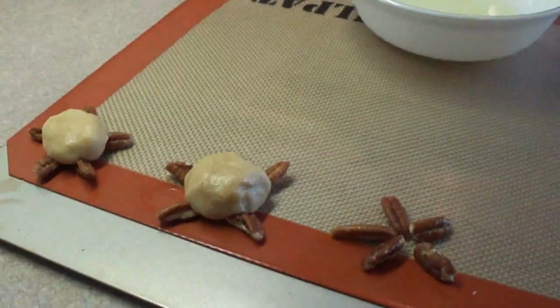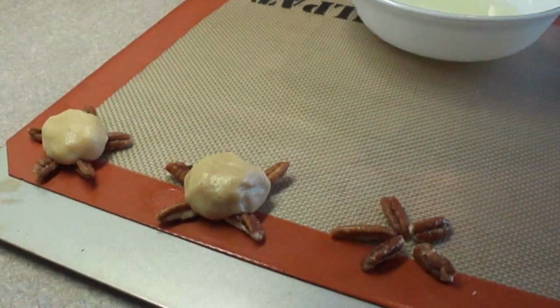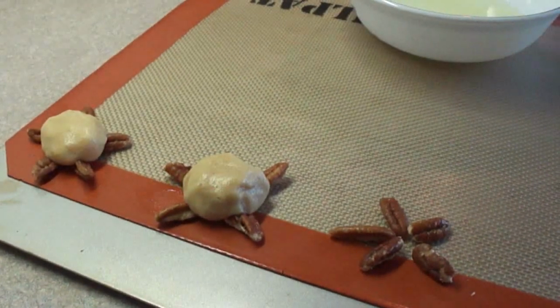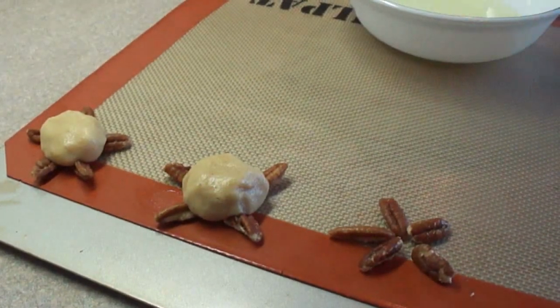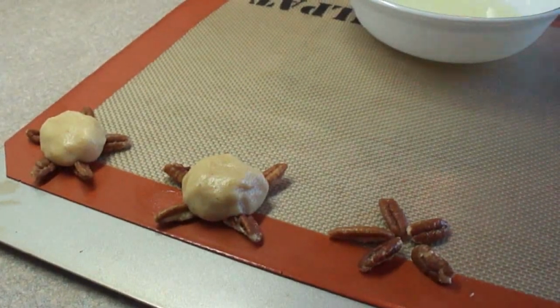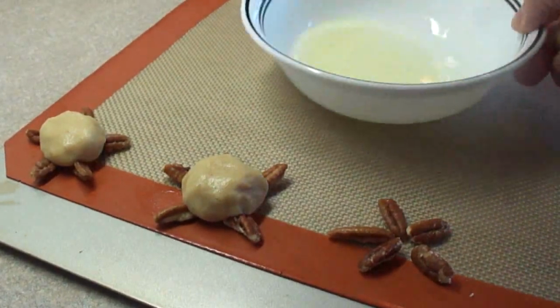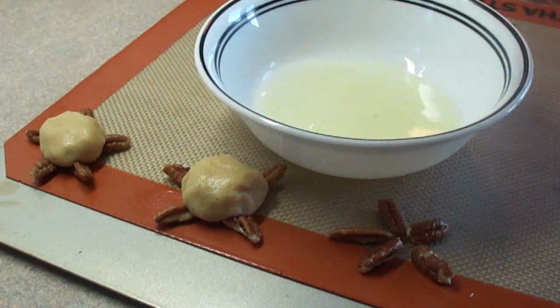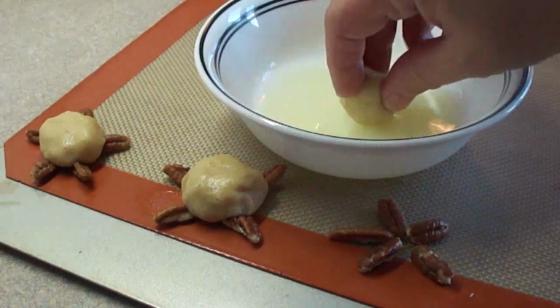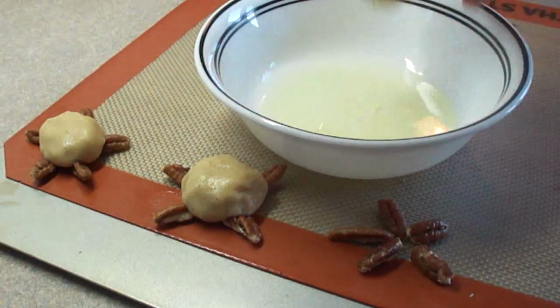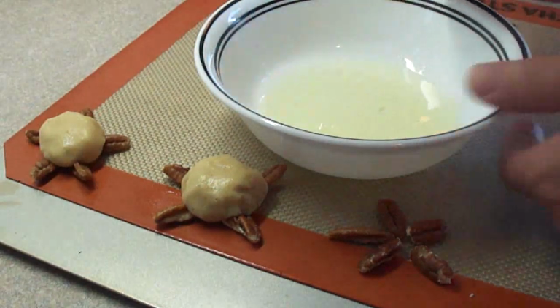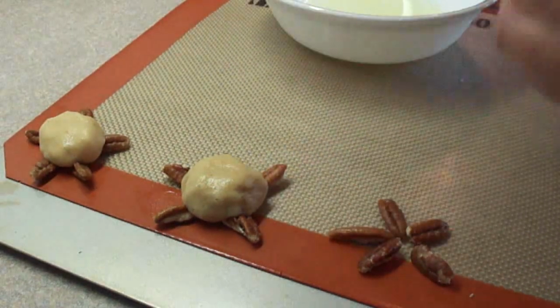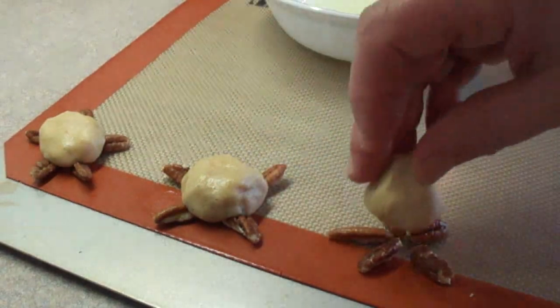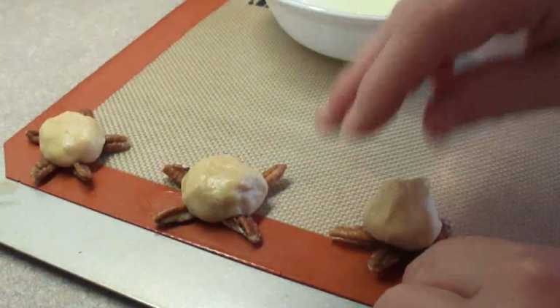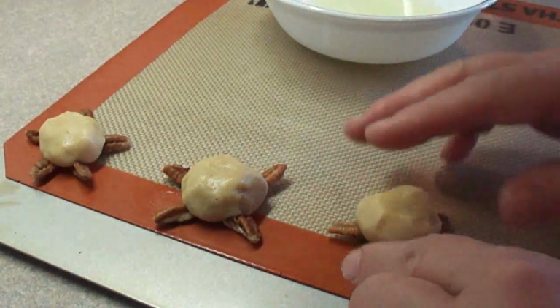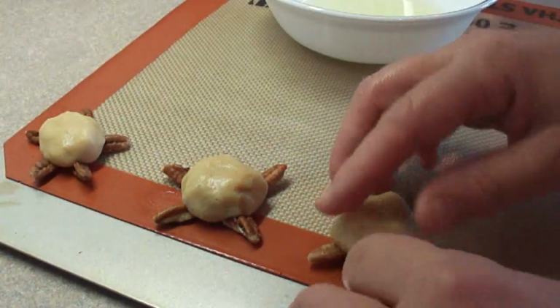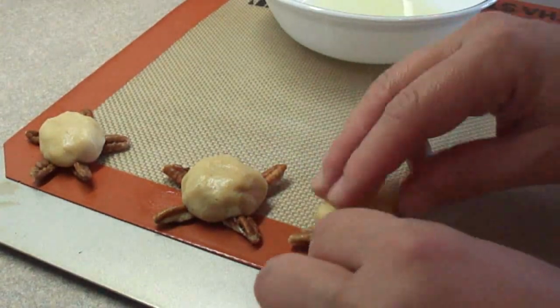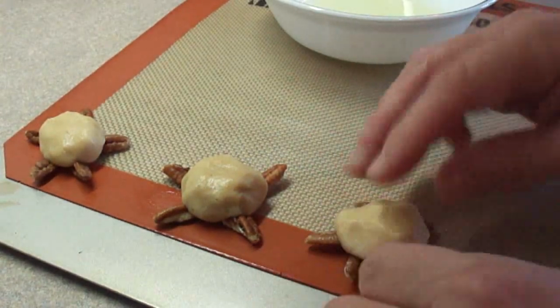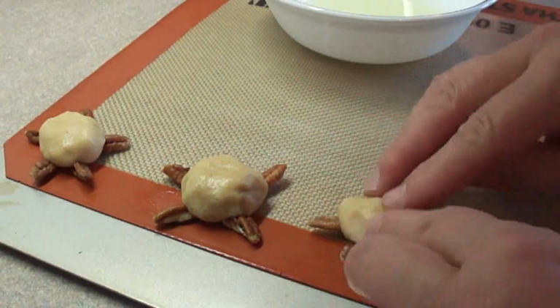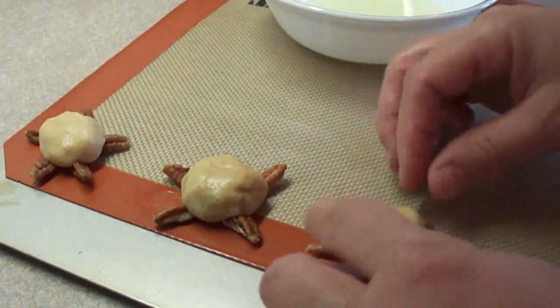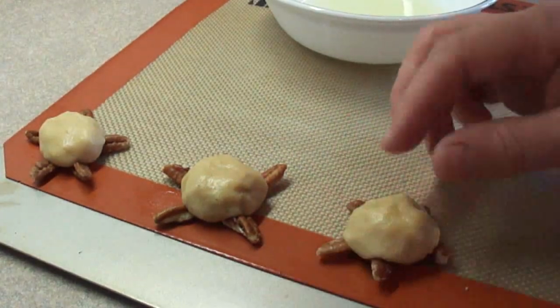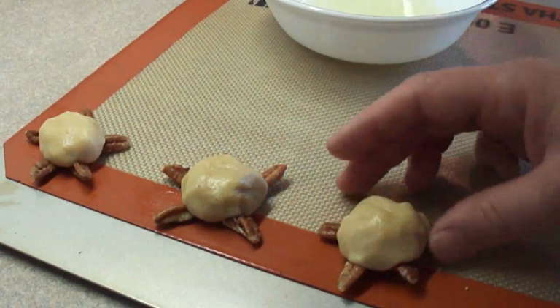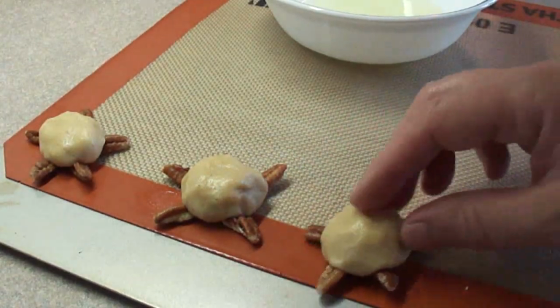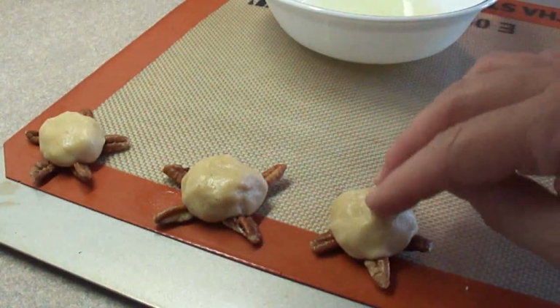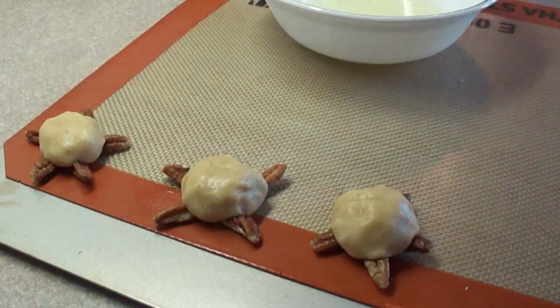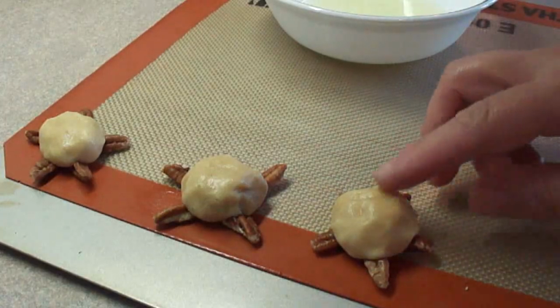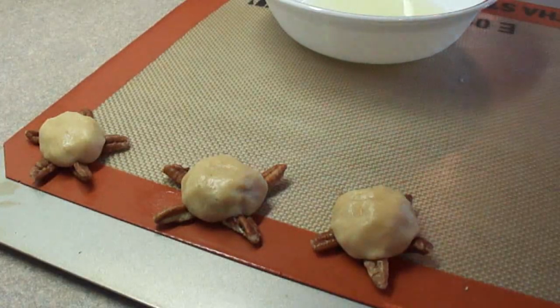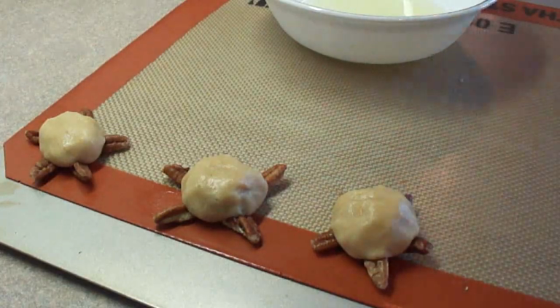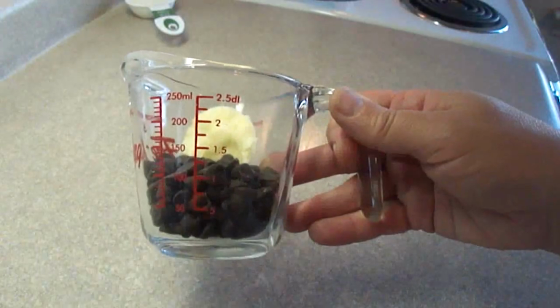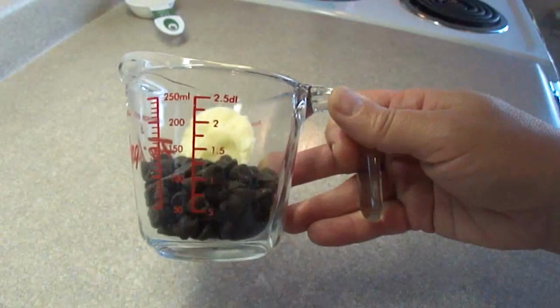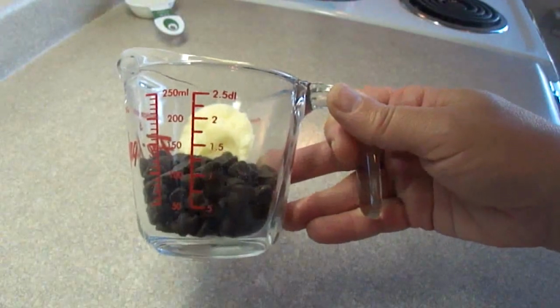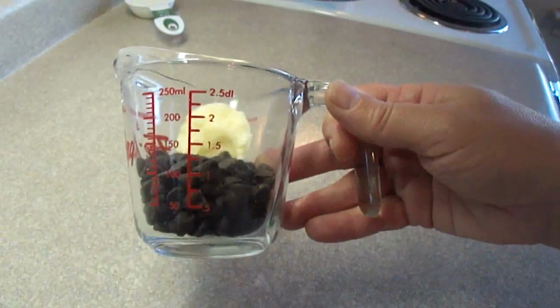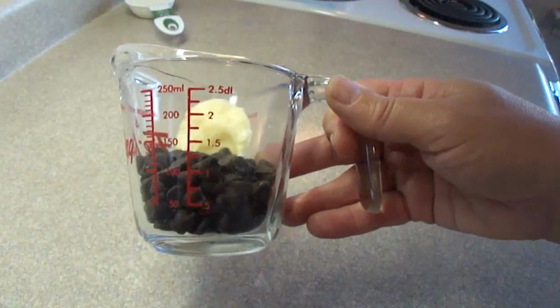Bake them at 350 degrees for 10 to 12 minutes. The recipe says do not overbake — they're not going to get really brown on top.